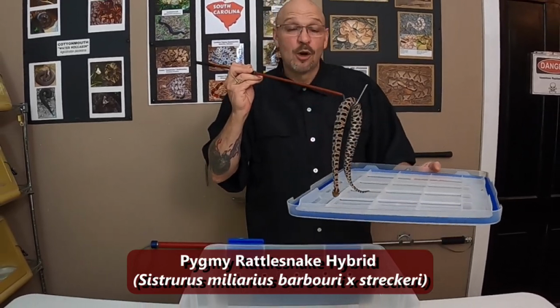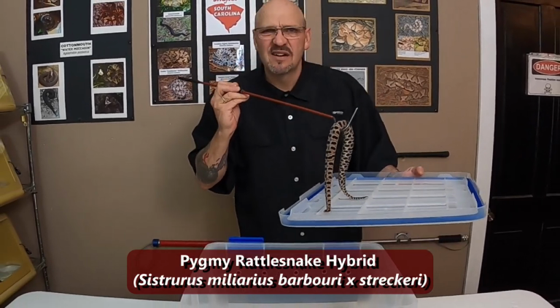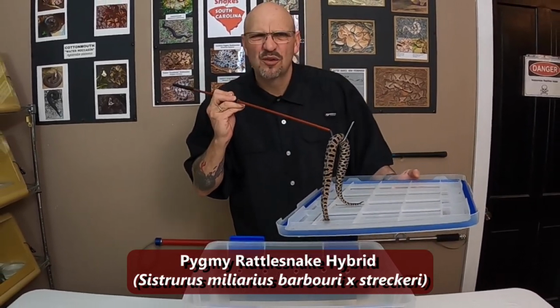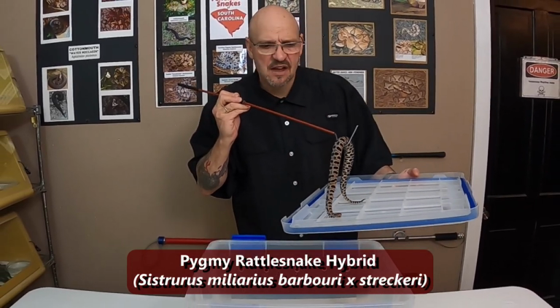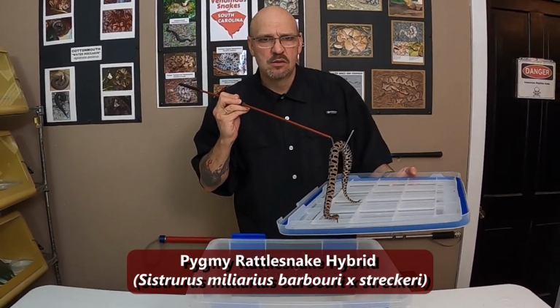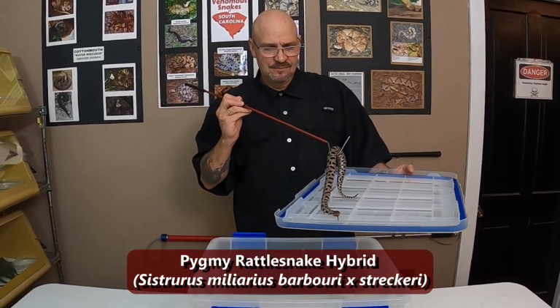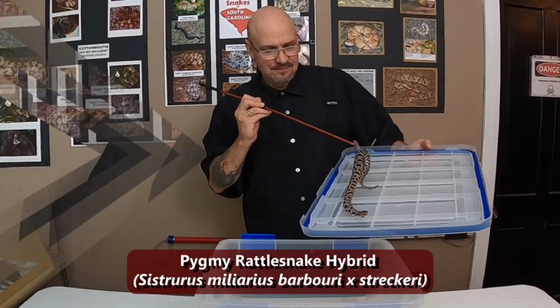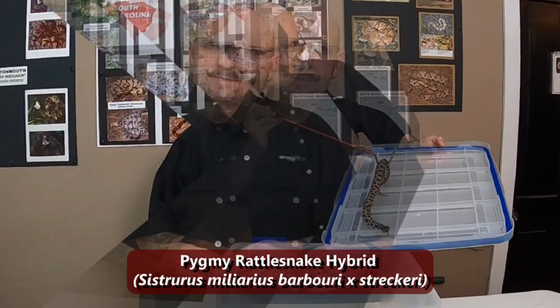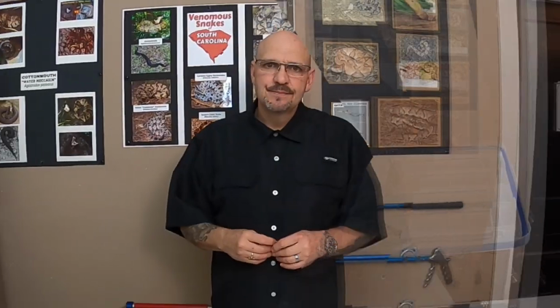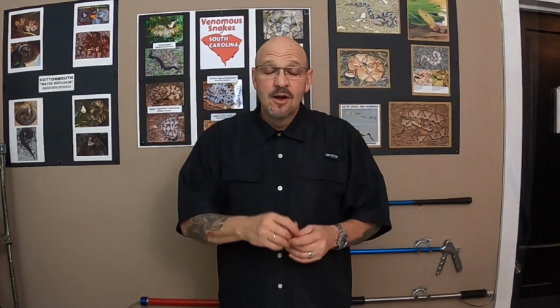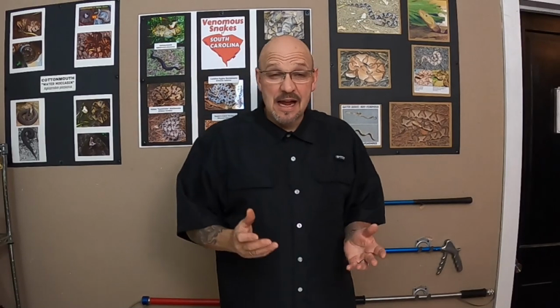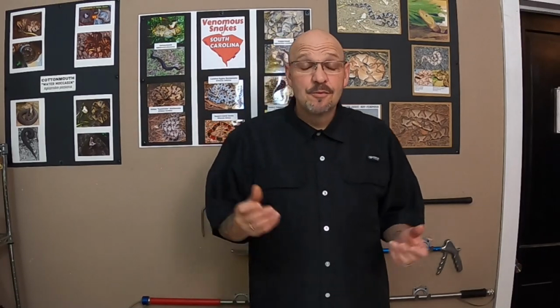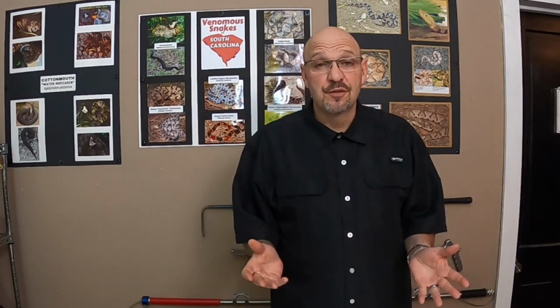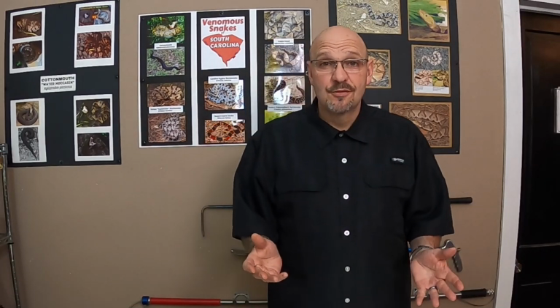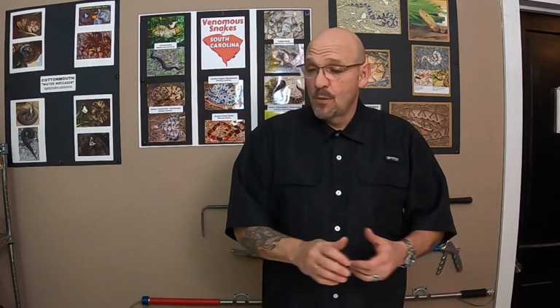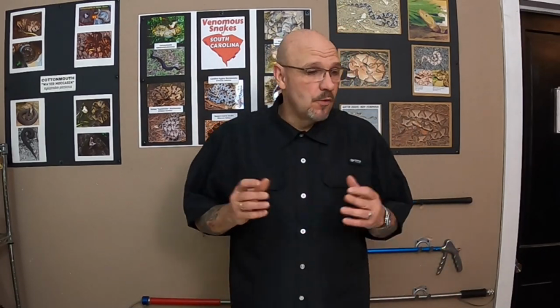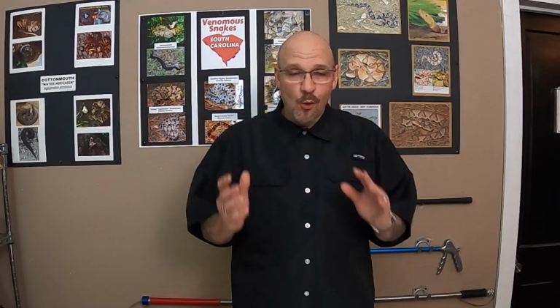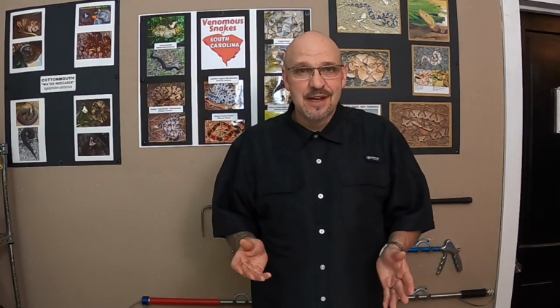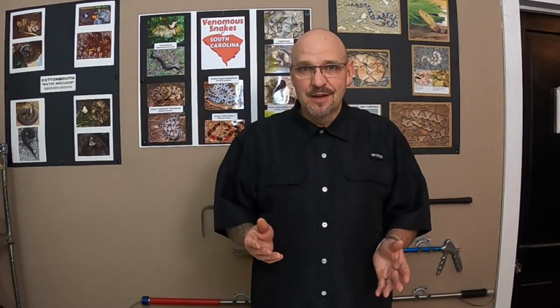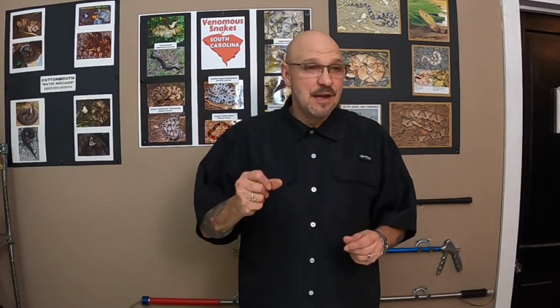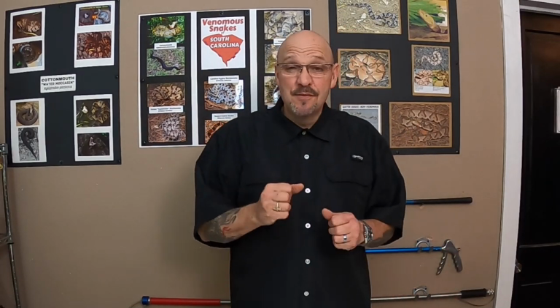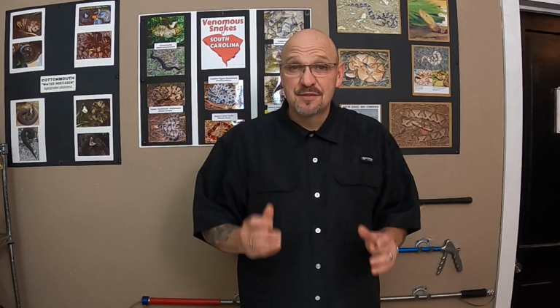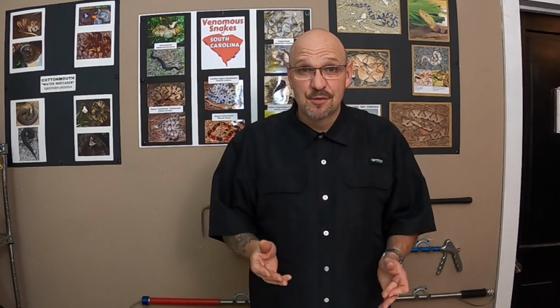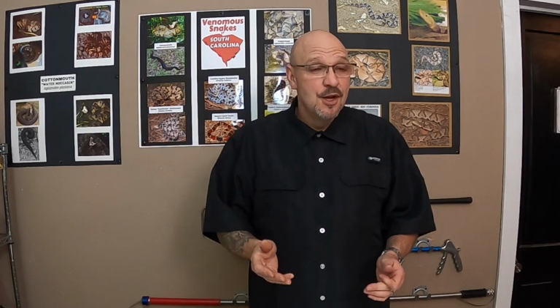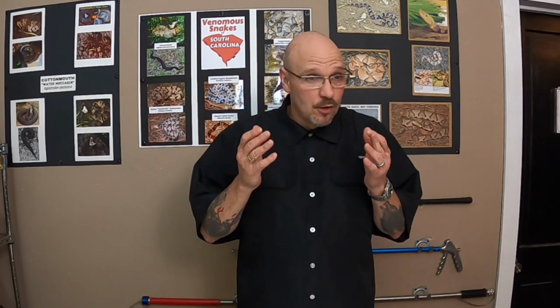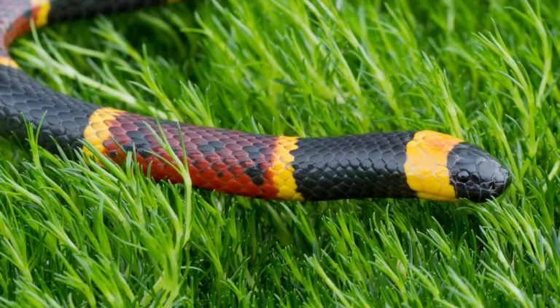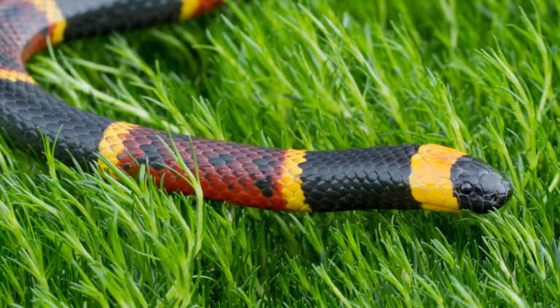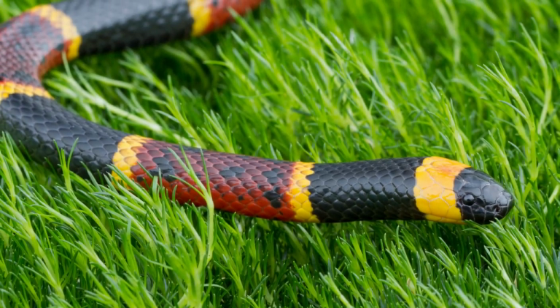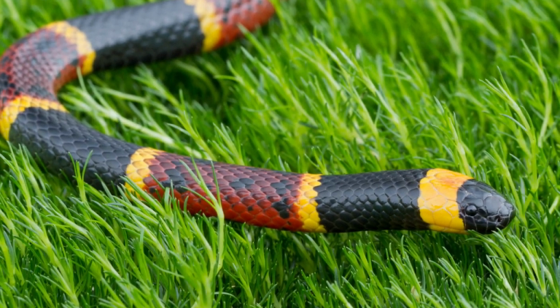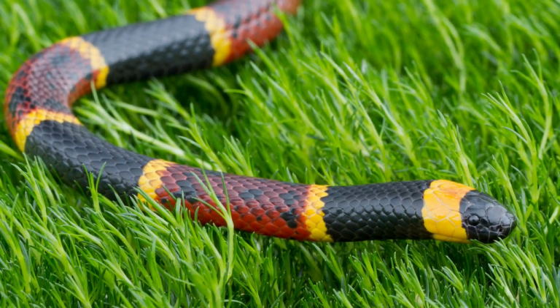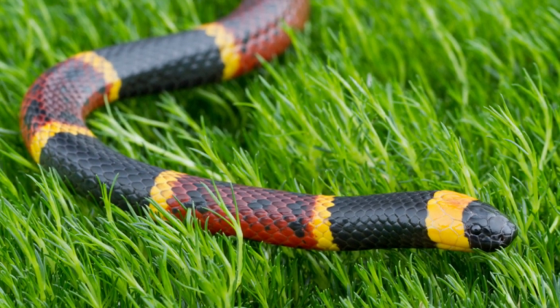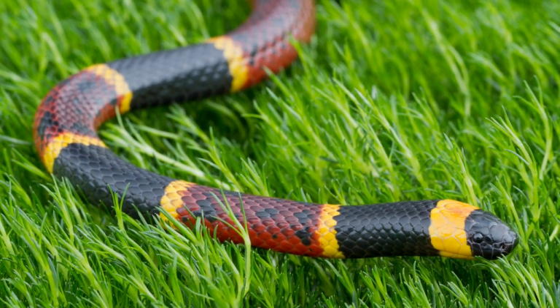We're going to move on to the coral snake next. Coral snakes — we all know what a coral snake is. Even if you're not a snake person, you've heard of a coral snake. It's the pretty one — it looks like a candy cane.